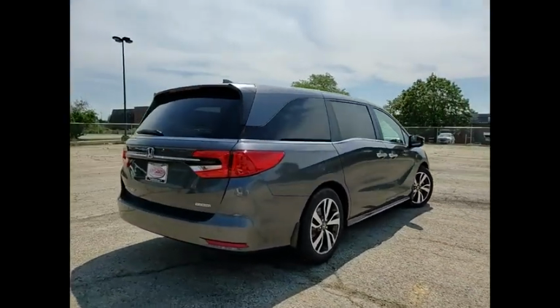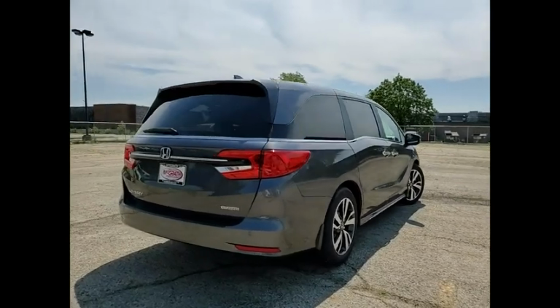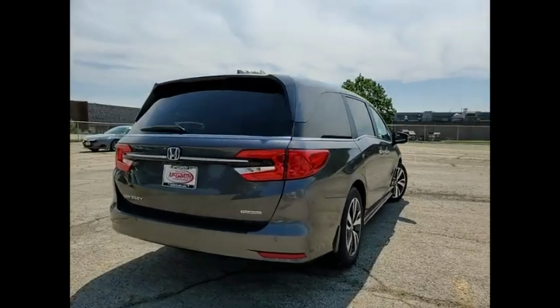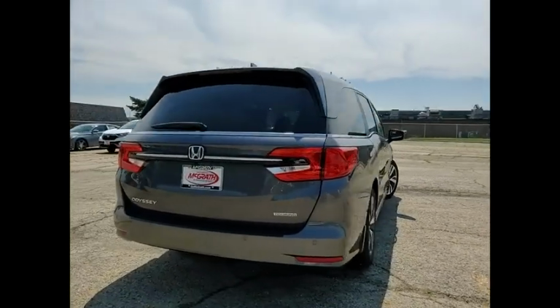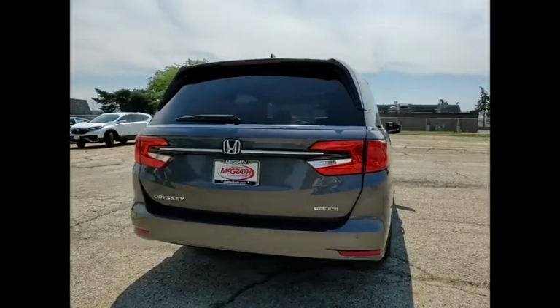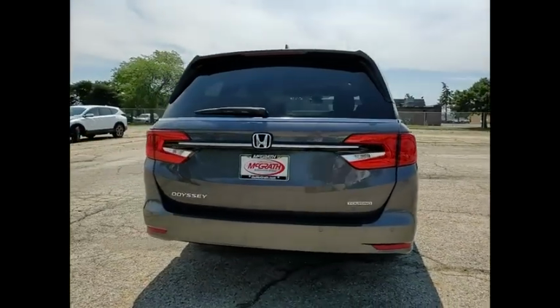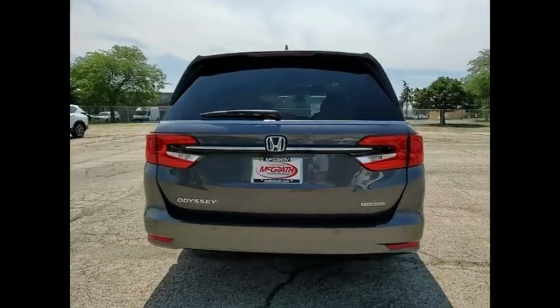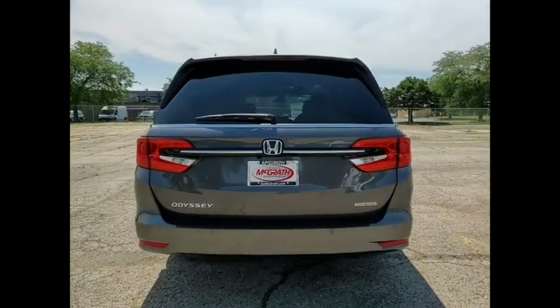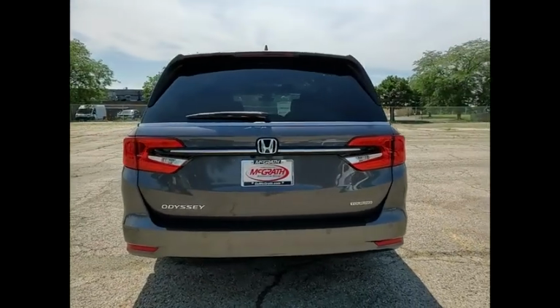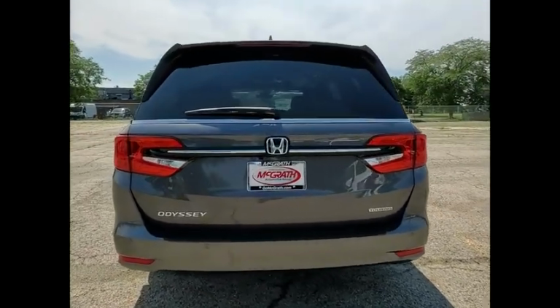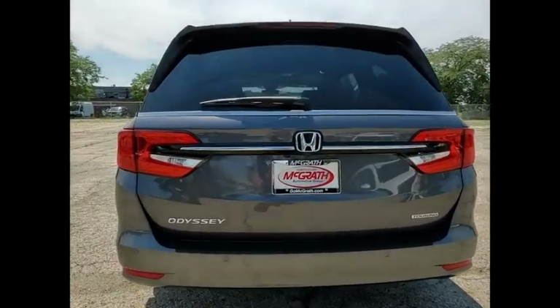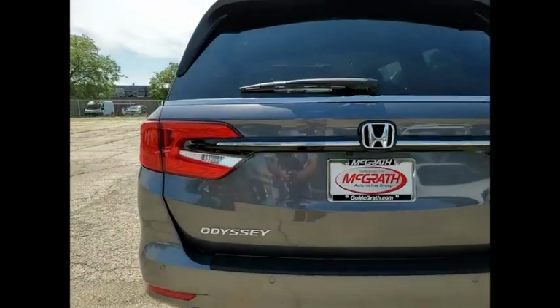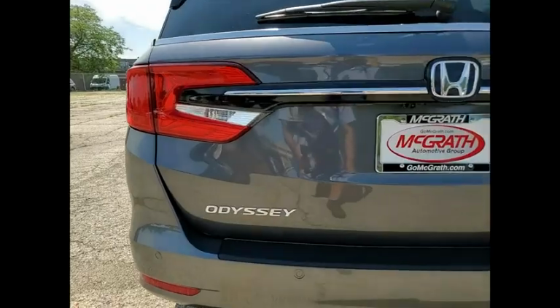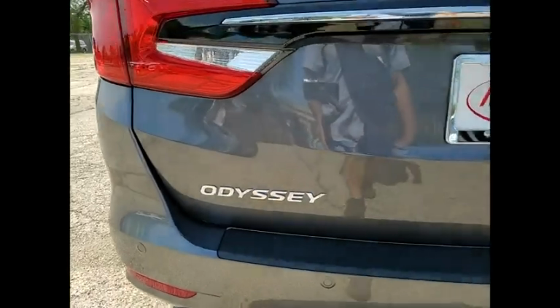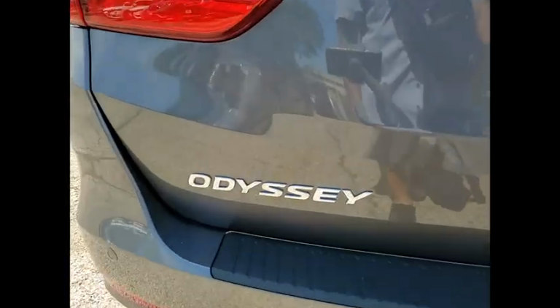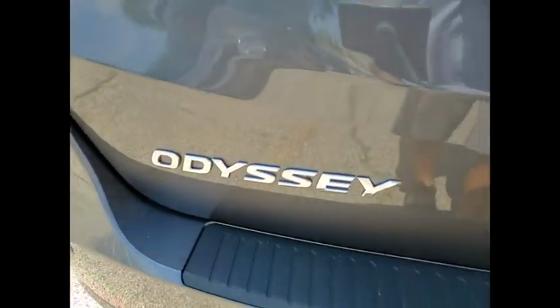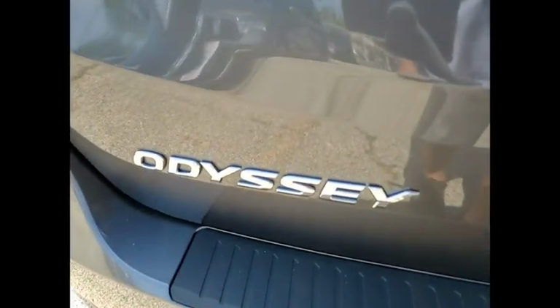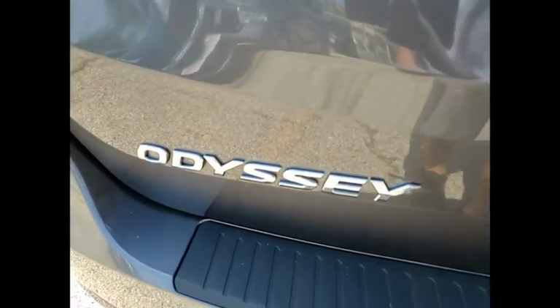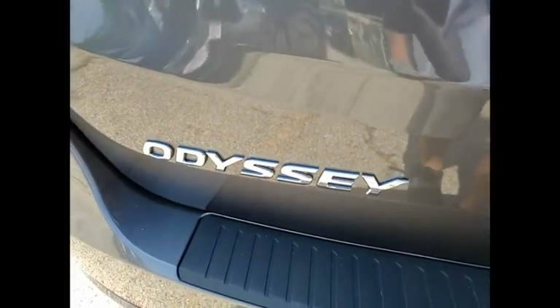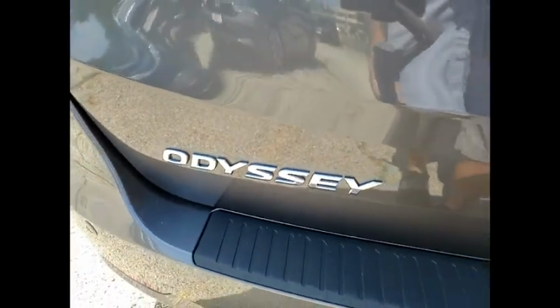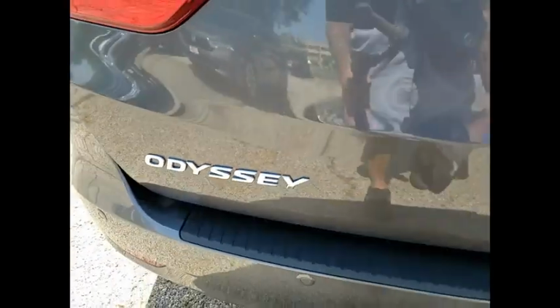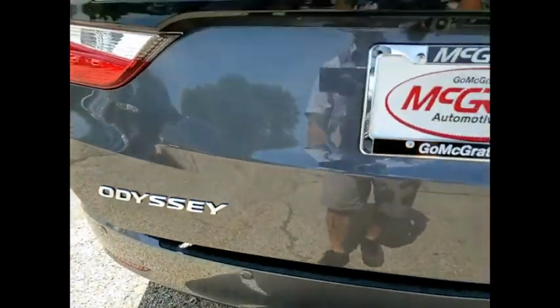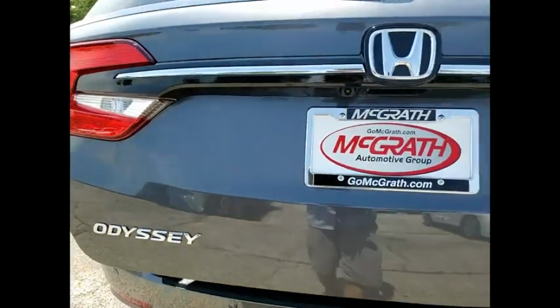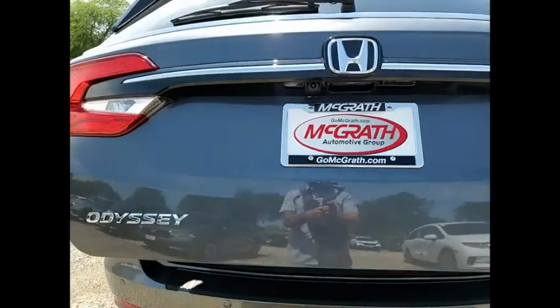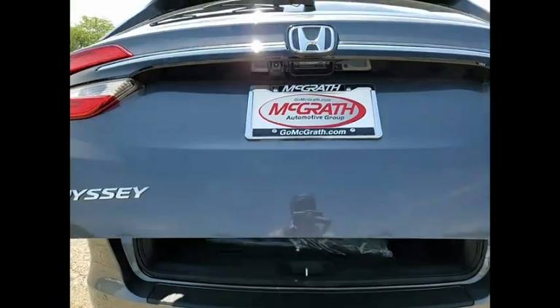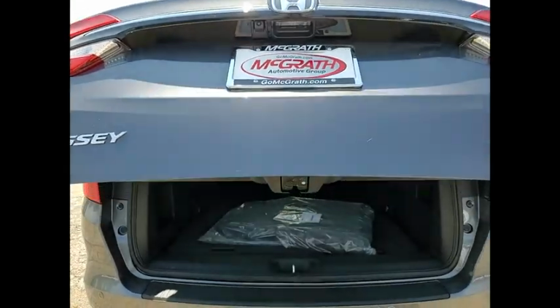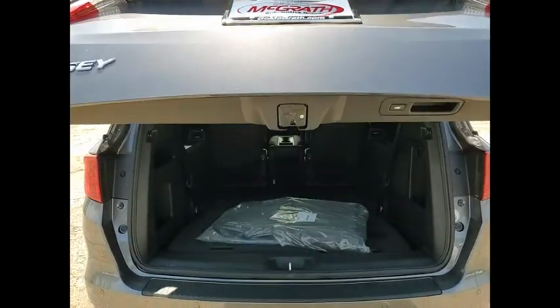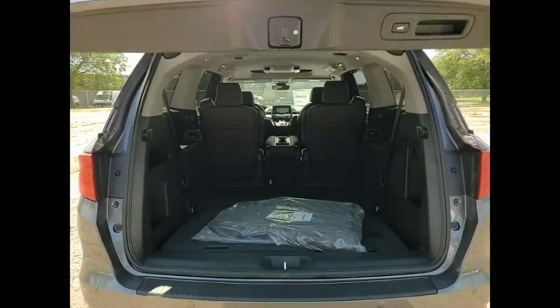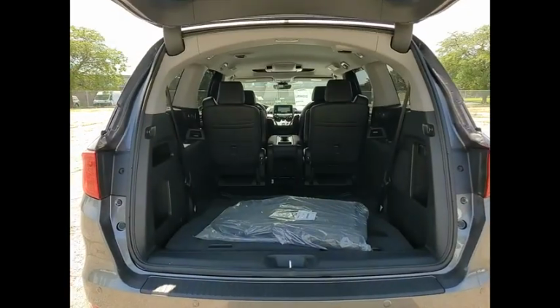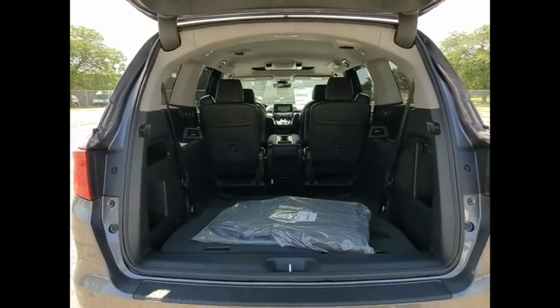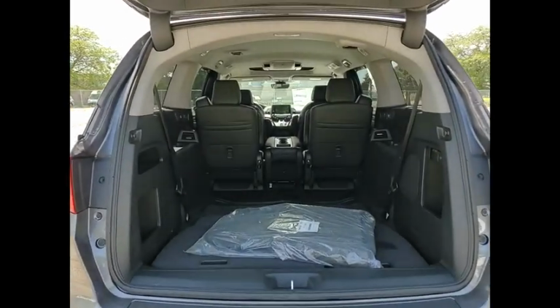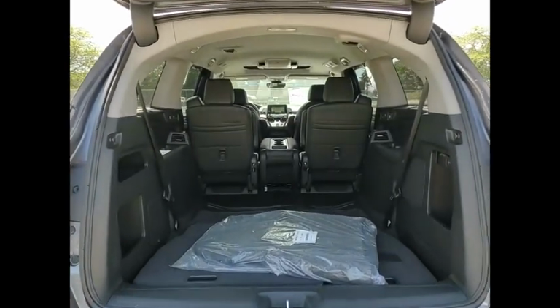Tire pressure monitor, blind spot monitor, heated mirrors, aluminum wheels, rear spoiler, remote engine start, power lift gate, brake assist, traction control, stability control. Drive away with a great deal on this vehicle.